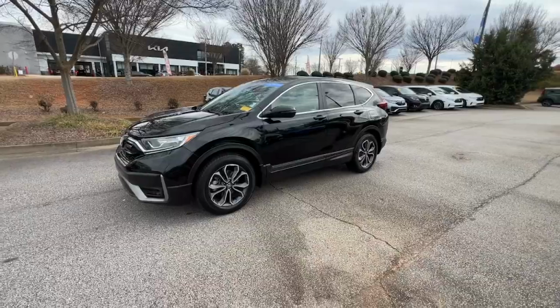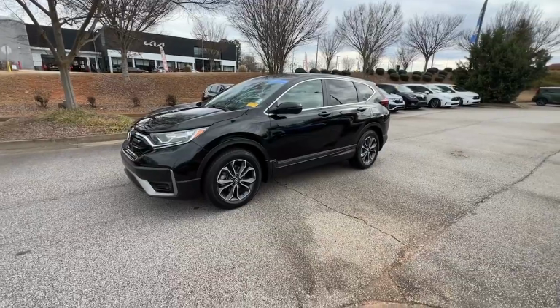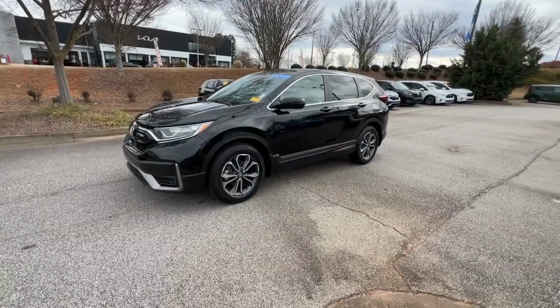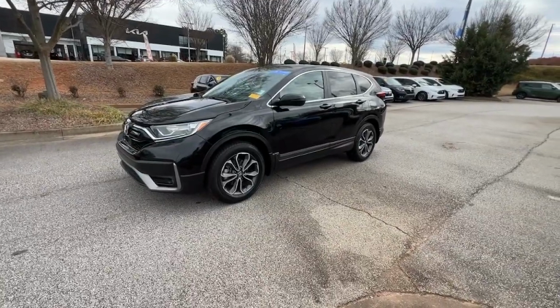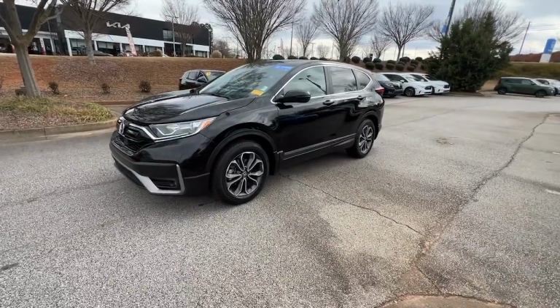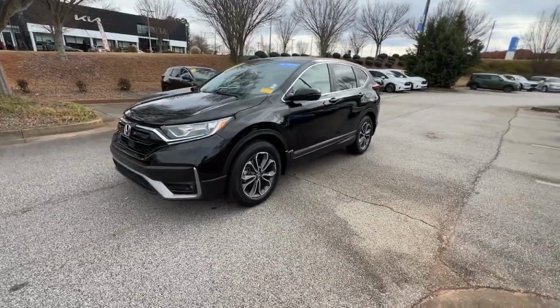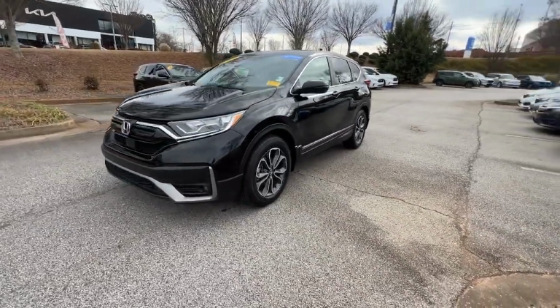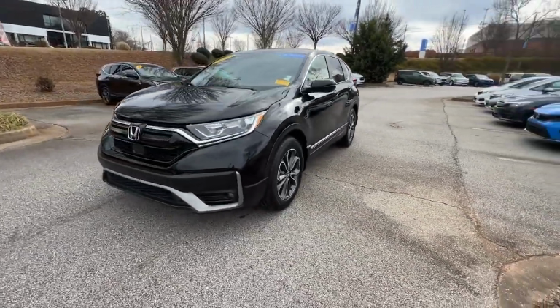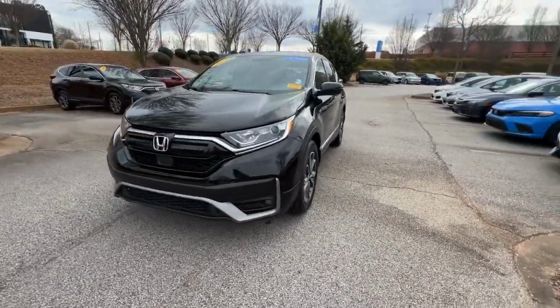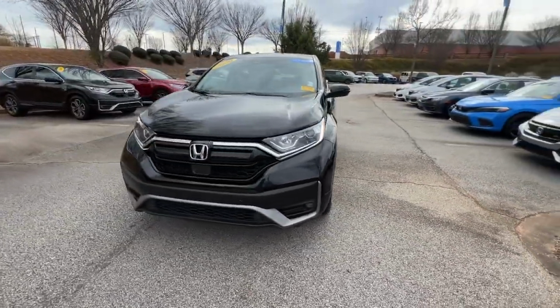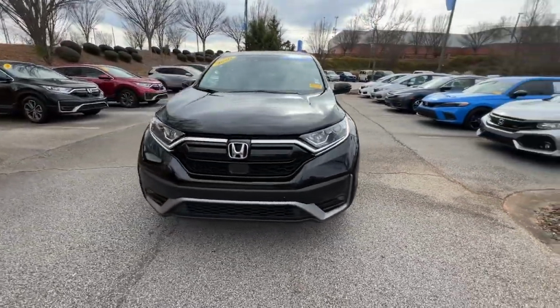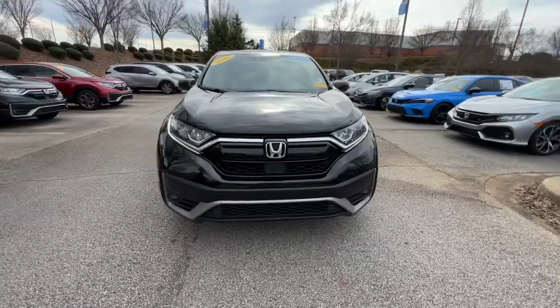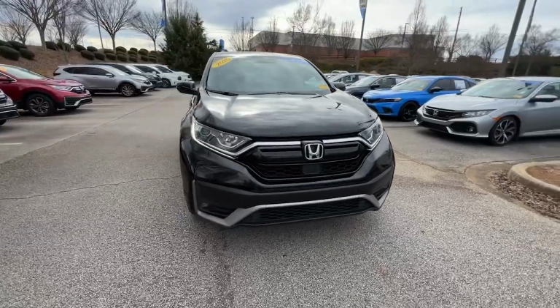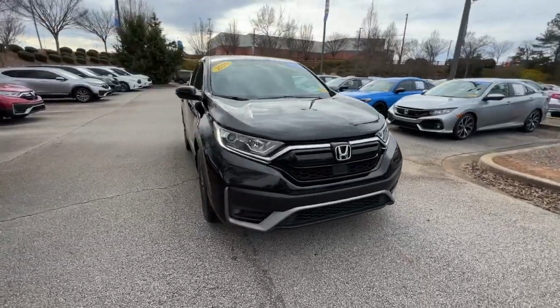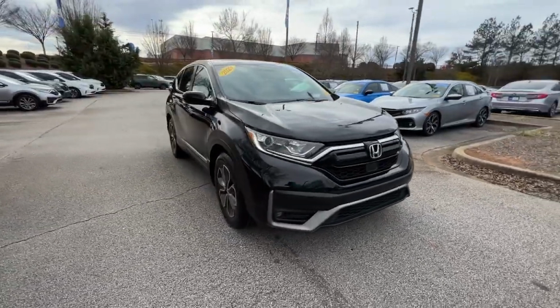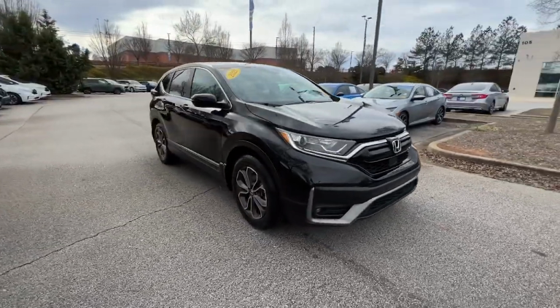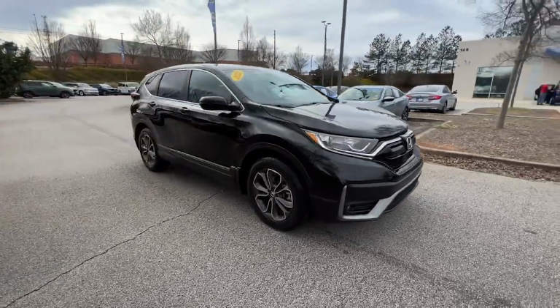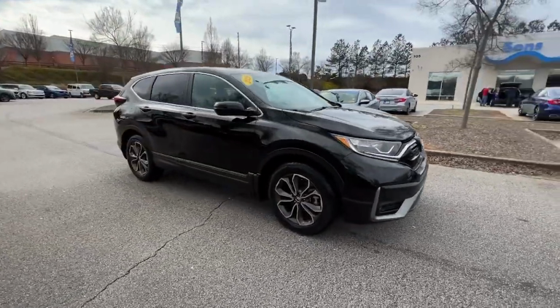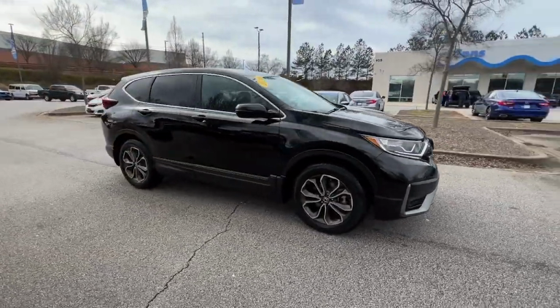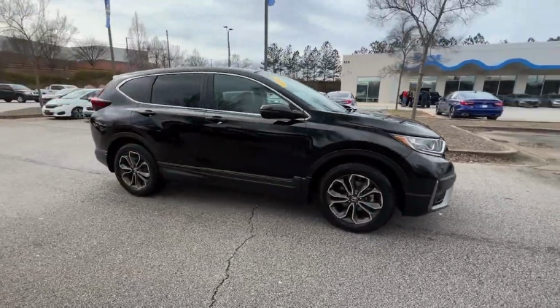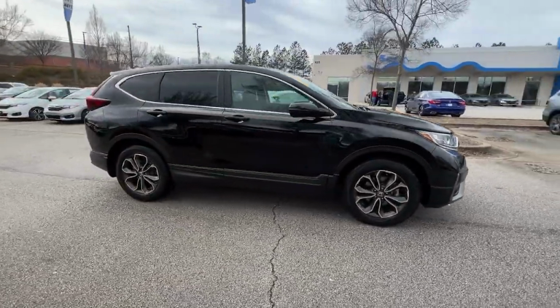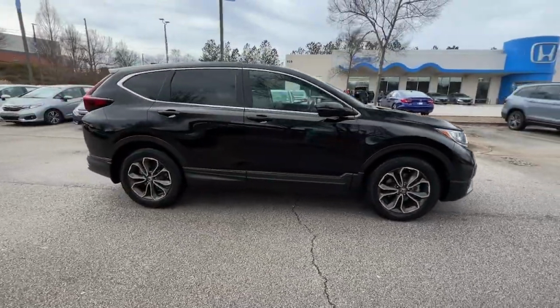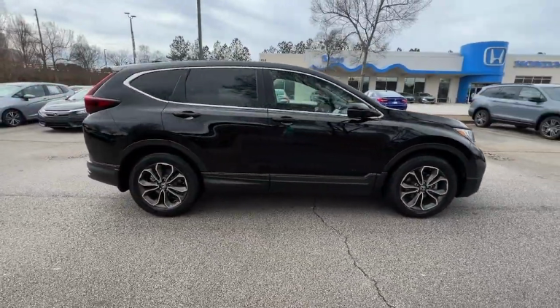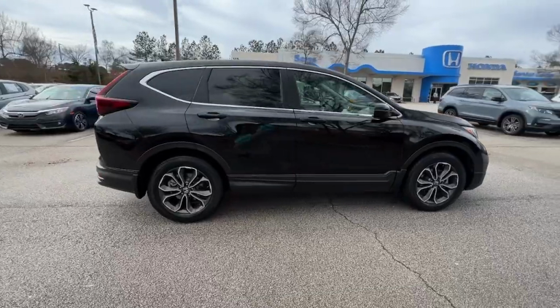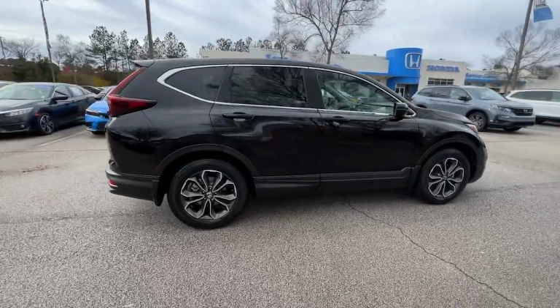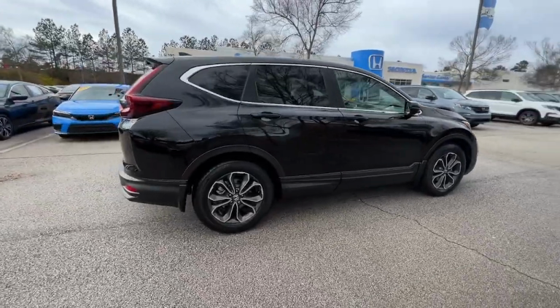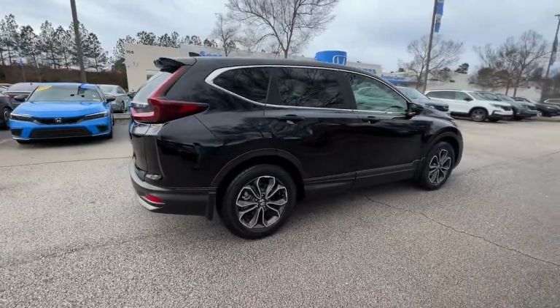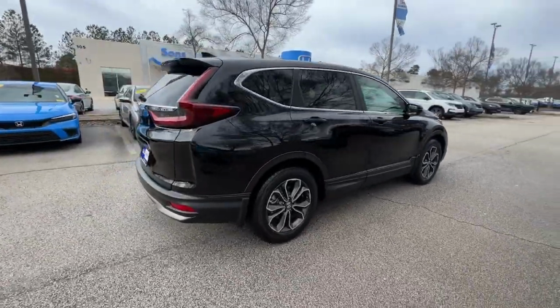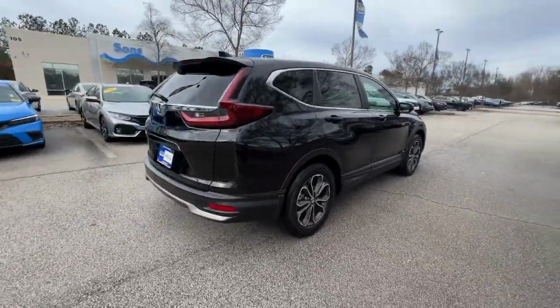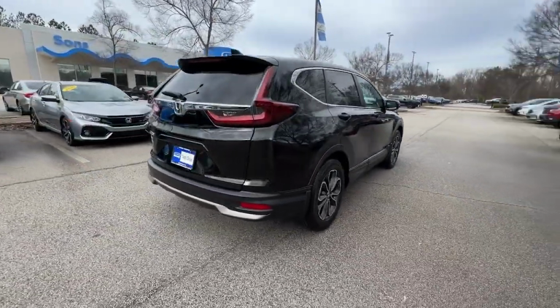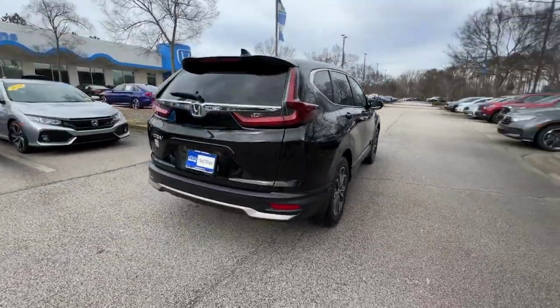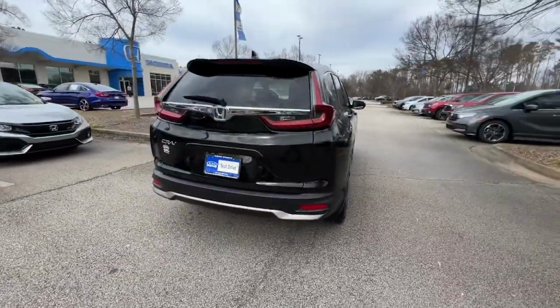Get into a car with value. 2020 Honda CR-V. This vehicle is an outstanding buy with fewer than 40,000 miles on the odometer. You'll love the high-end feel and powerful performance of this sleek CR-V.